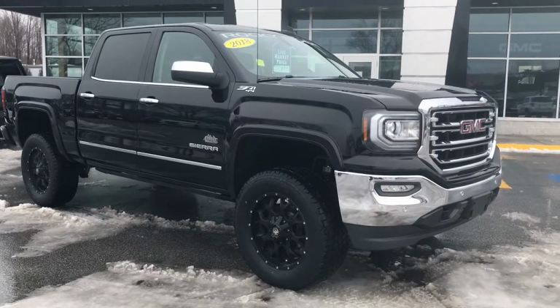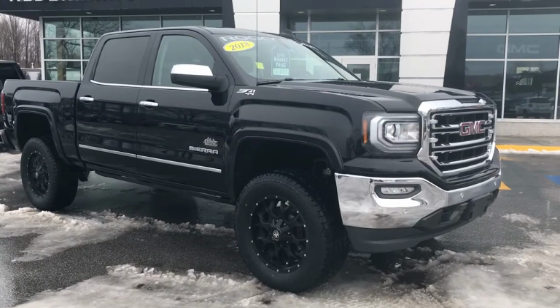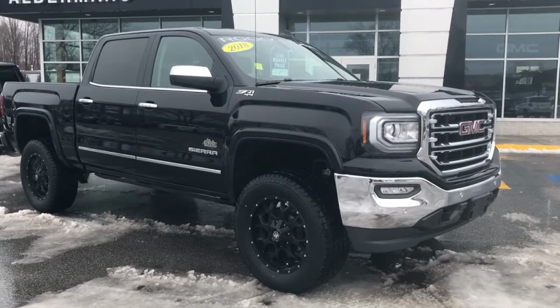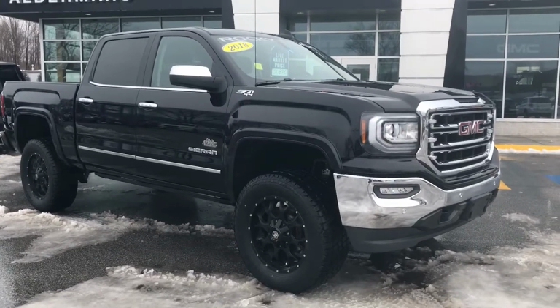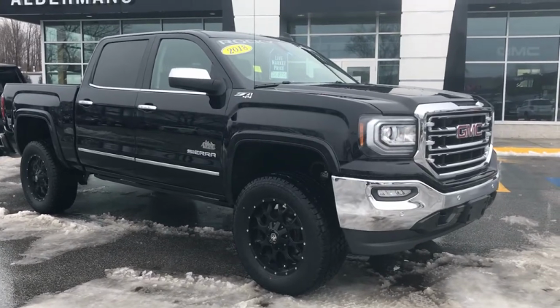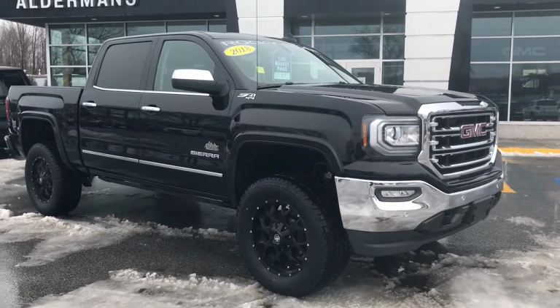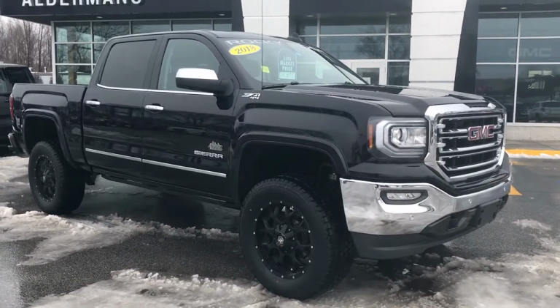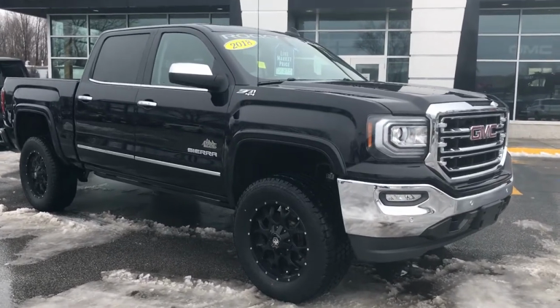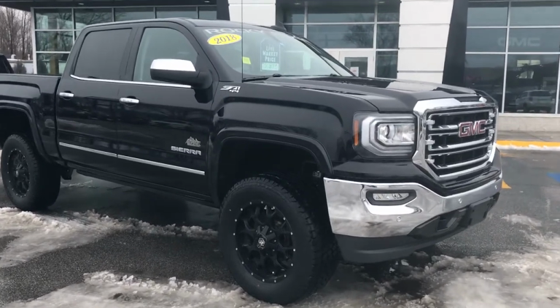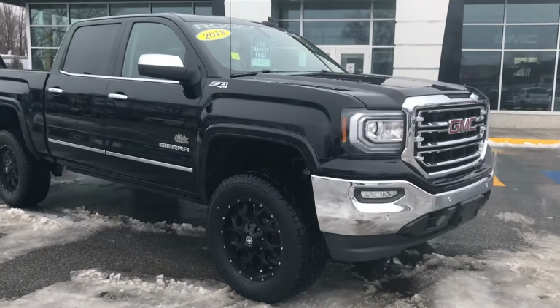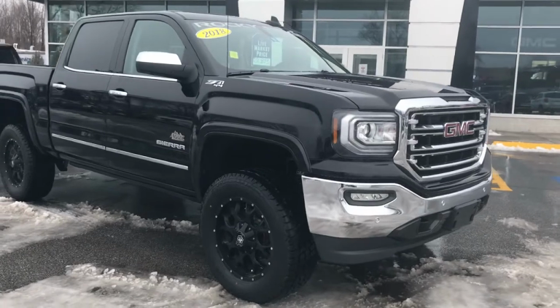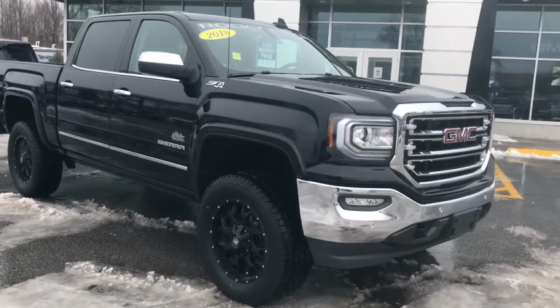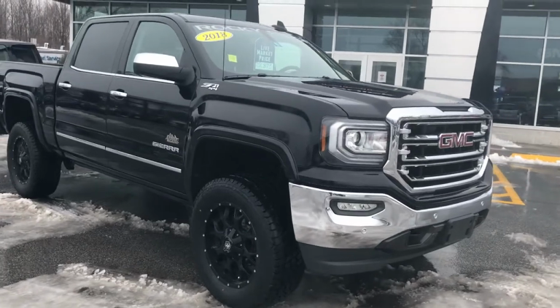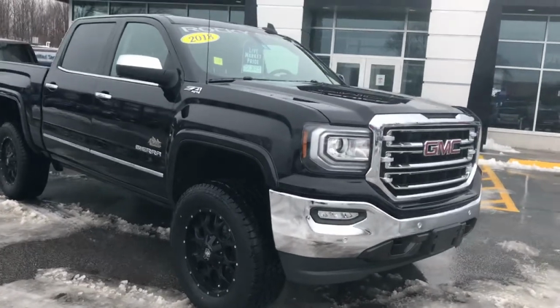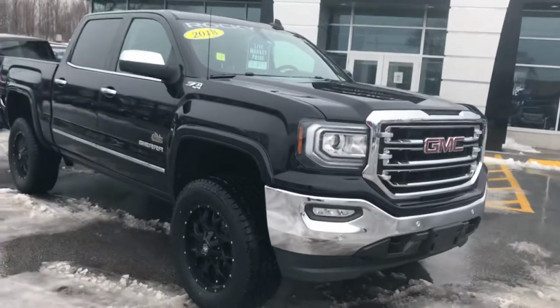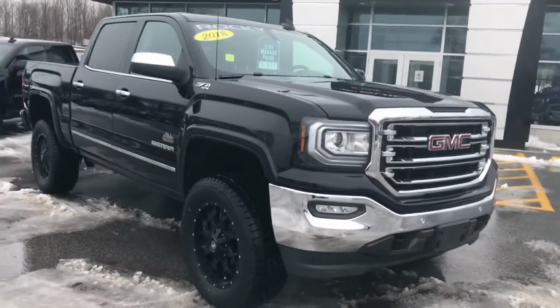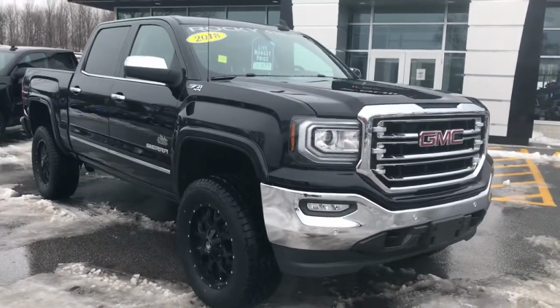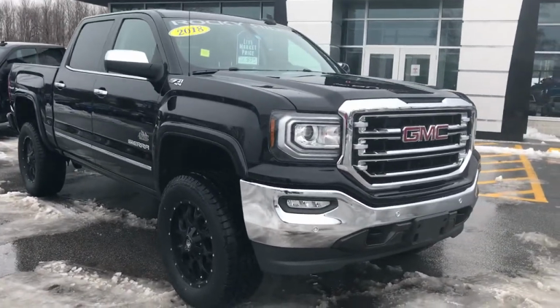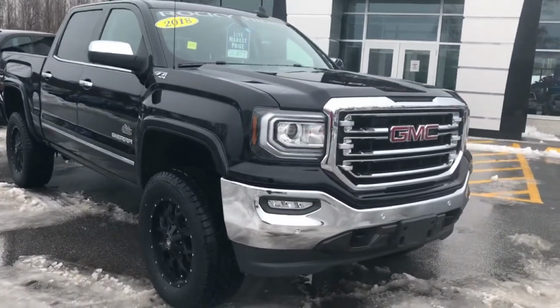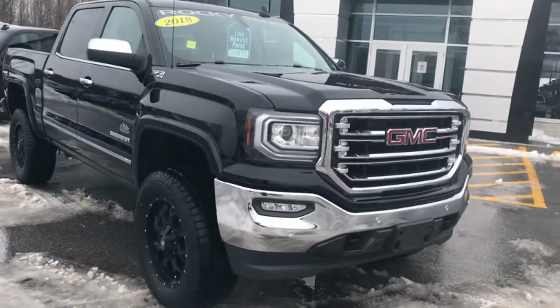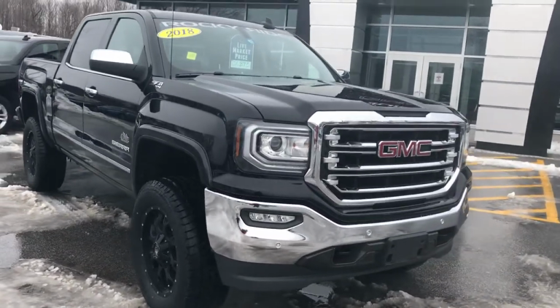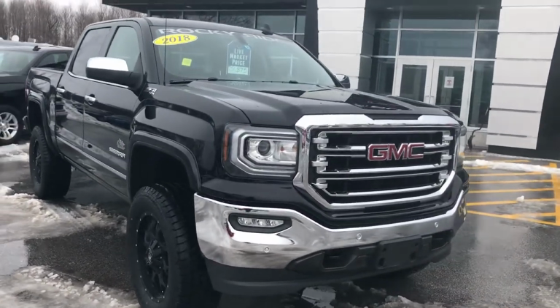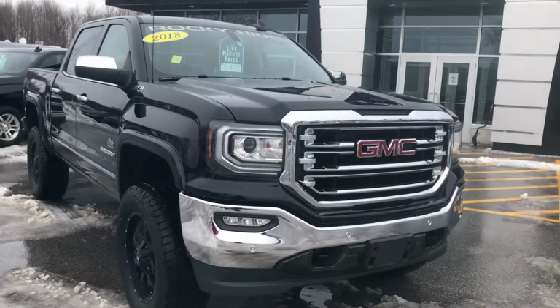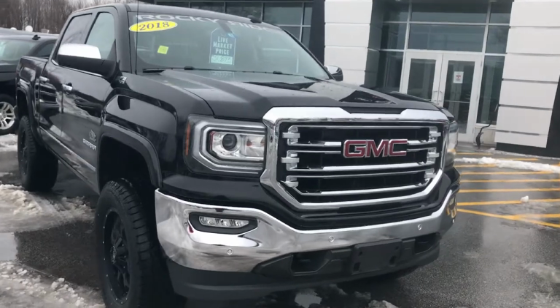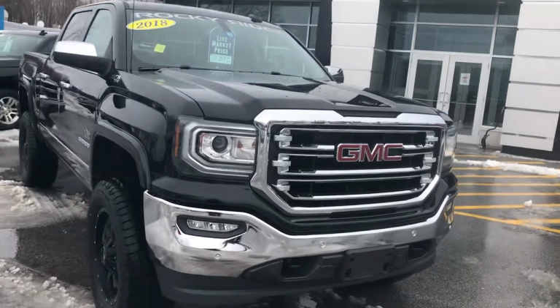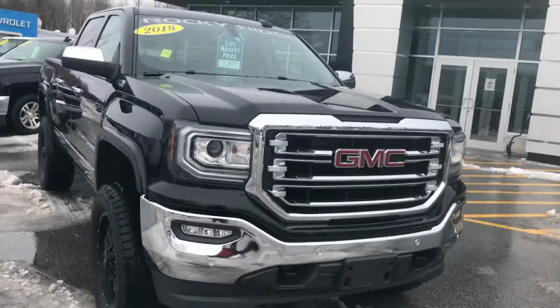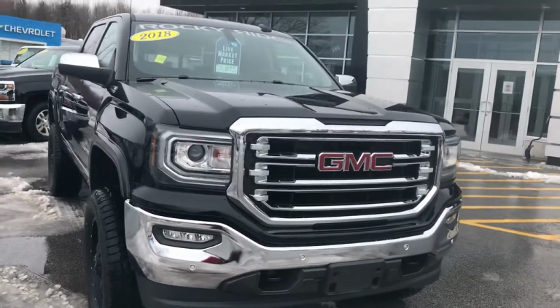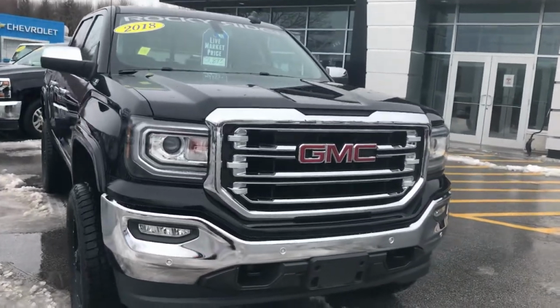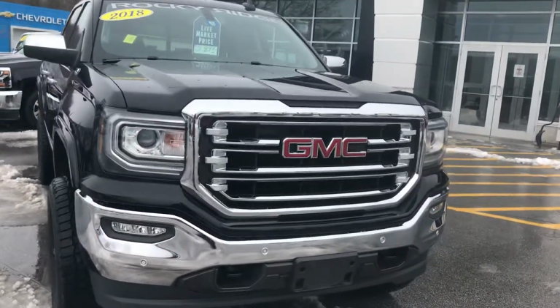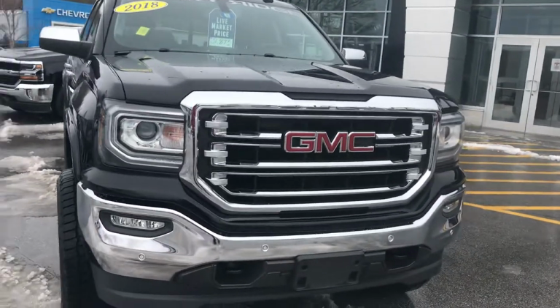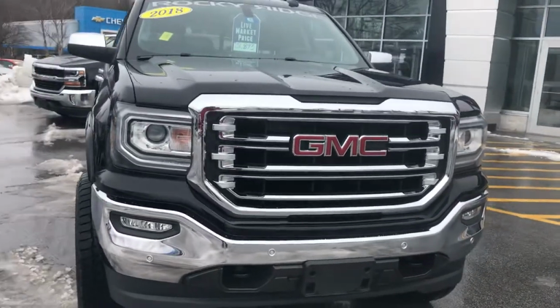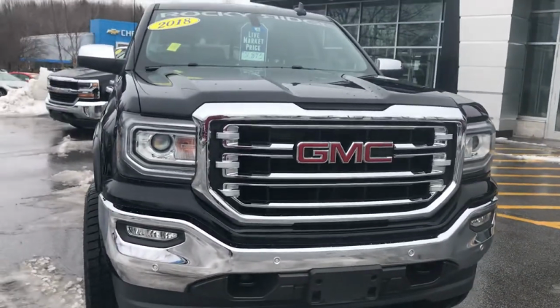Hi Kevin, Jim McCarron here at Alderman Chevrolet Buick GMC, Vermont's favorite car dealership. We're known for awesome deals and fabulous service. Just wanted to thank you for your recent inquiry on this 2018 GMC Sierra 1500.